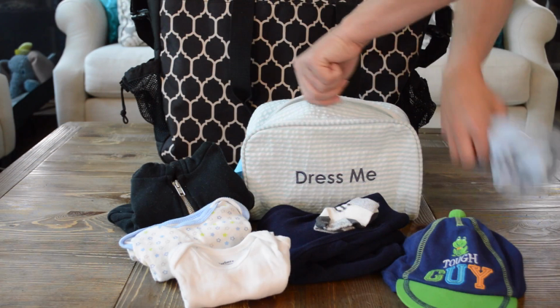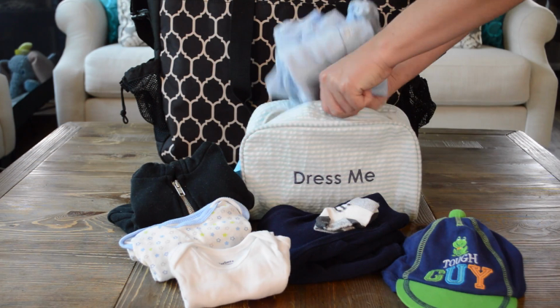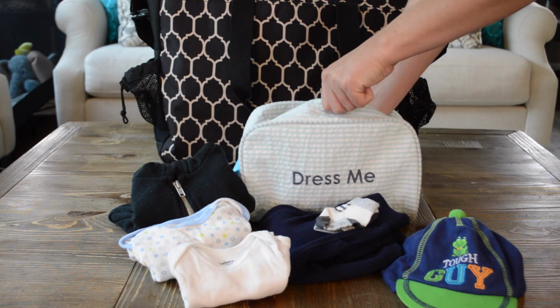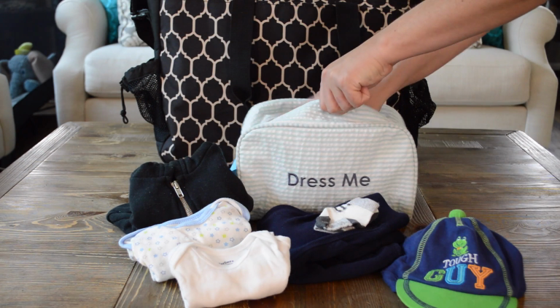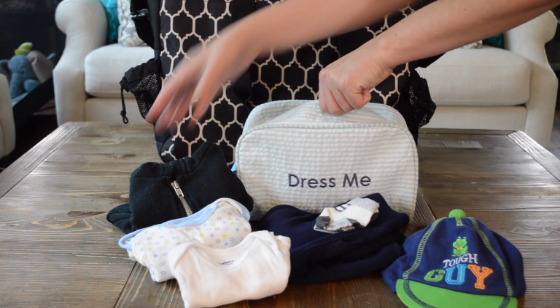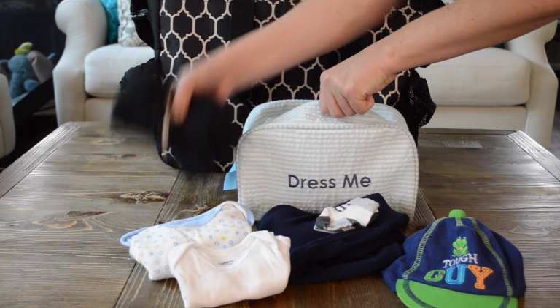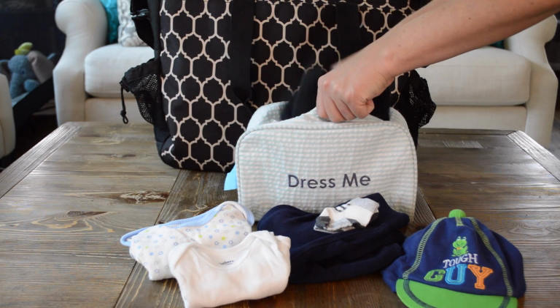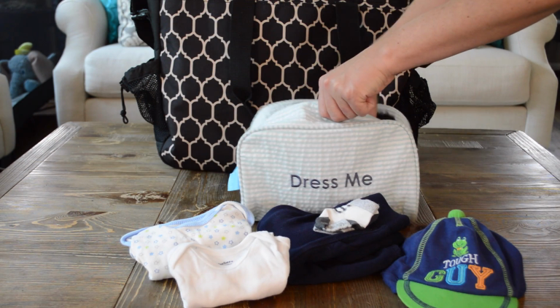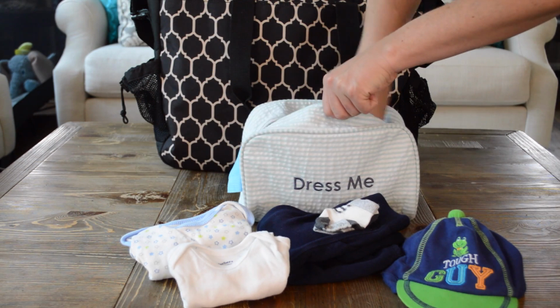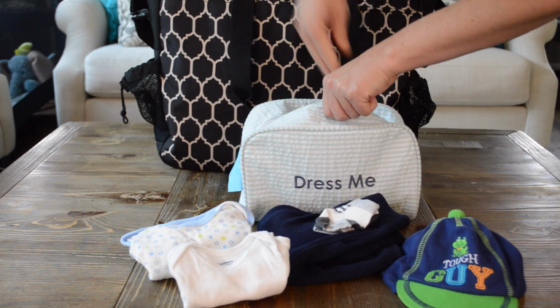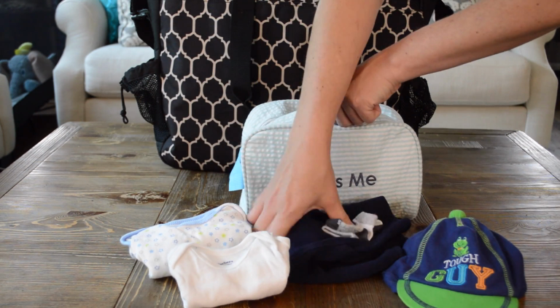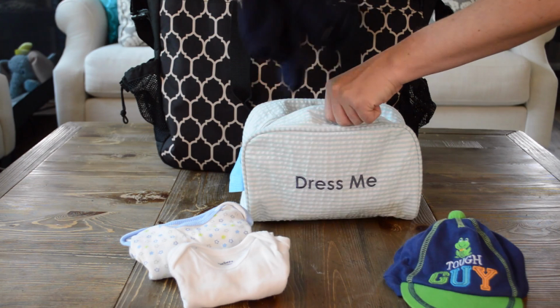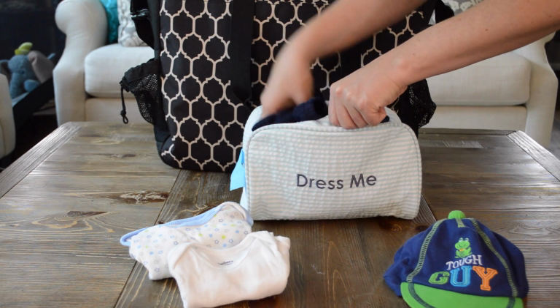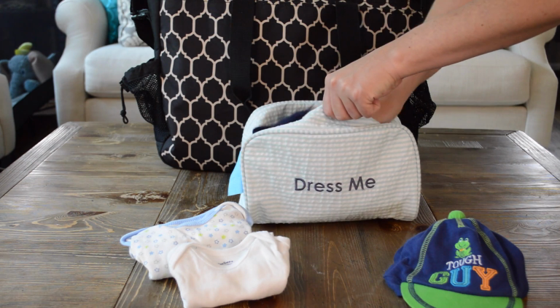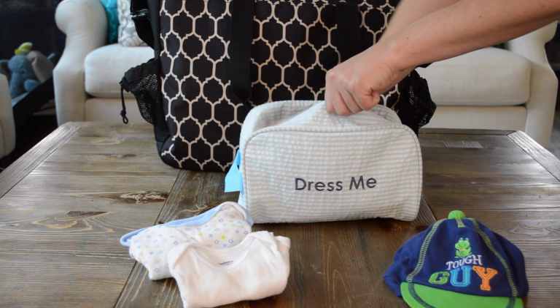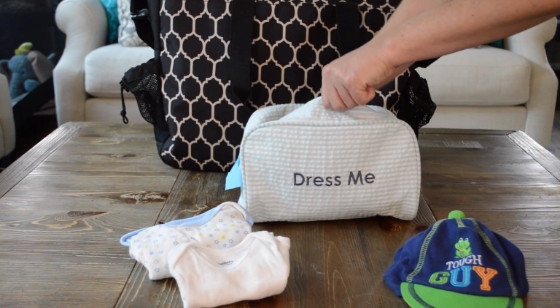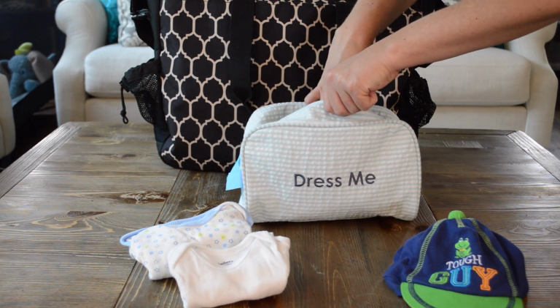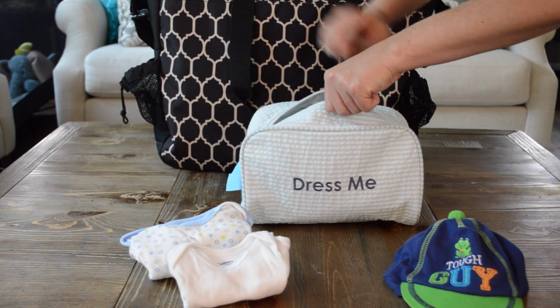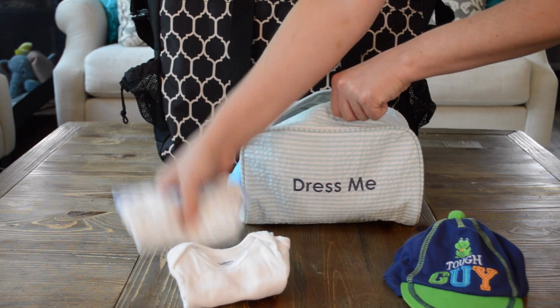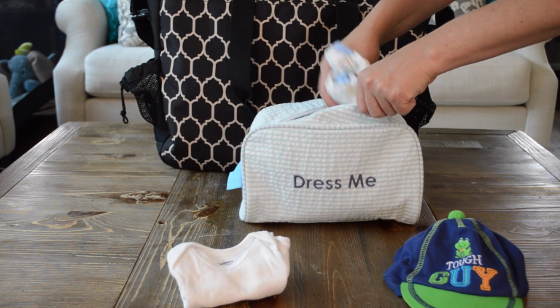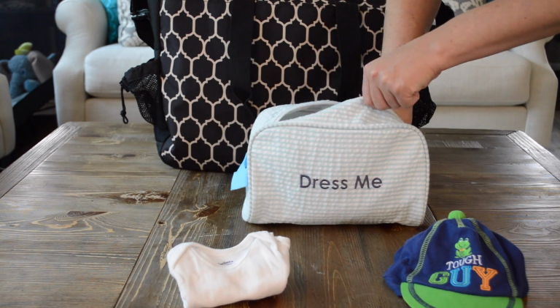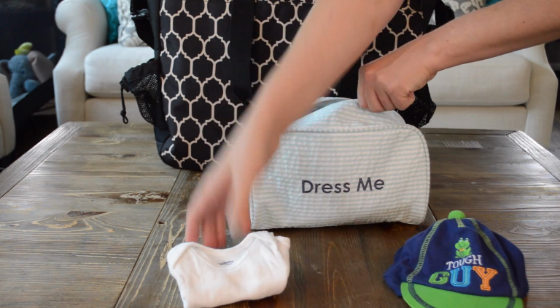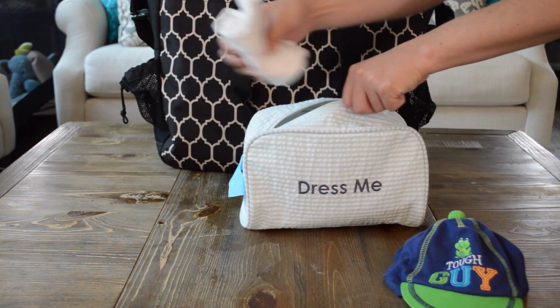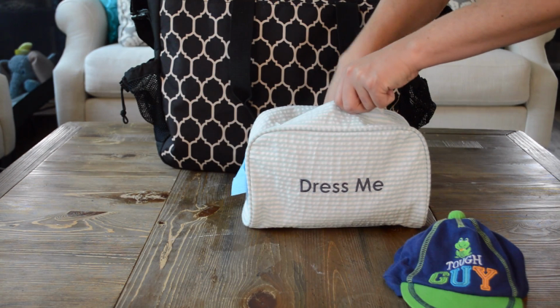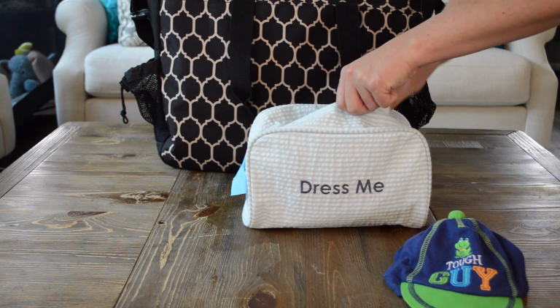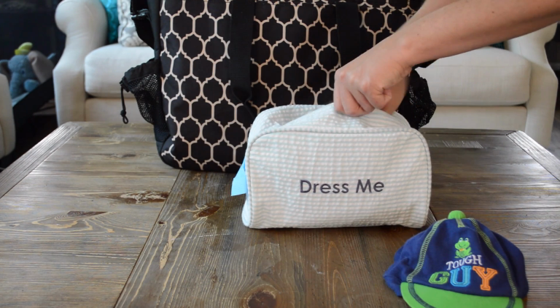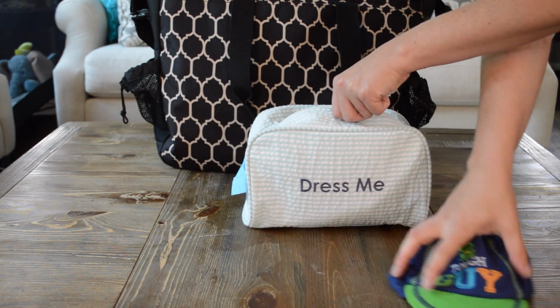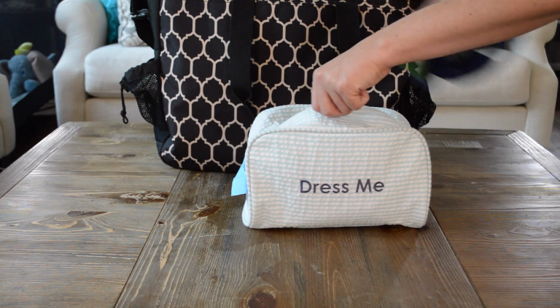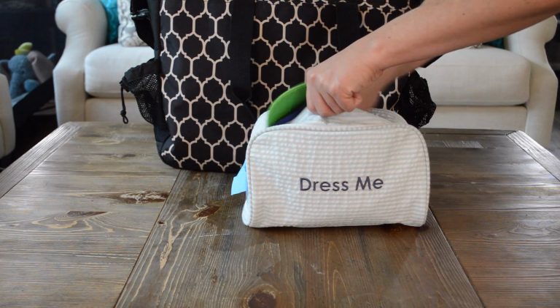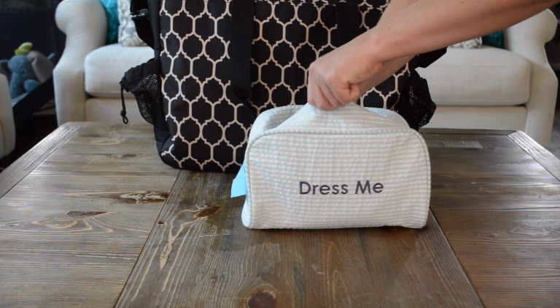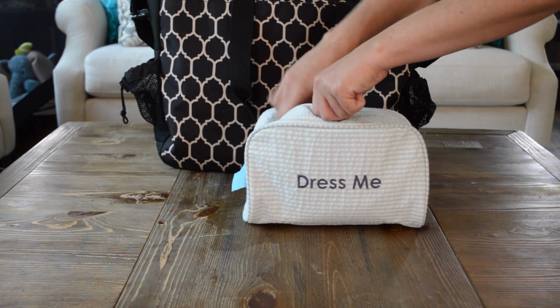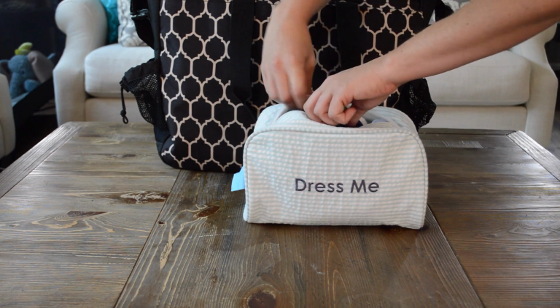Step 2. Open your Easy Baby Dress Me Tote. Put your baby's long and short sleeve onesies, sweatshirt, sweater, pajamas, socks, and a hat in the Dress Me Tote. Zip up the tote when you're done.